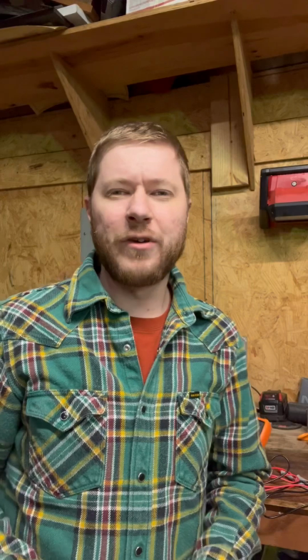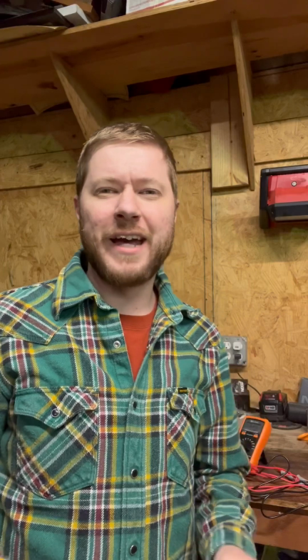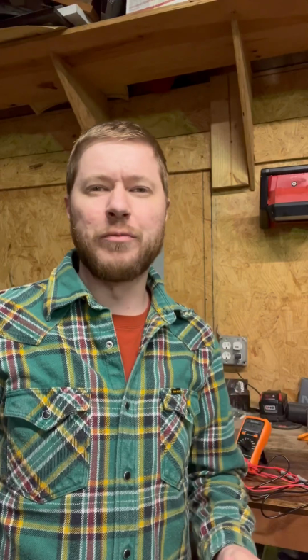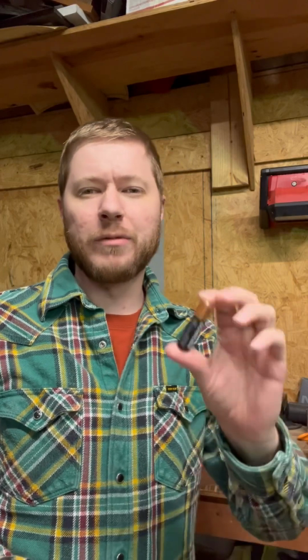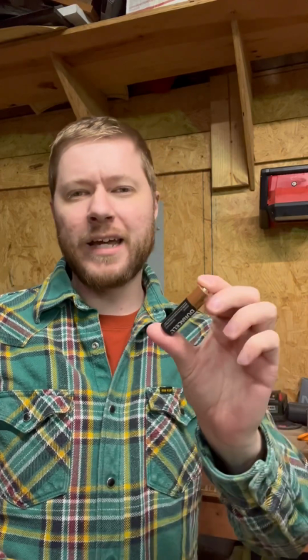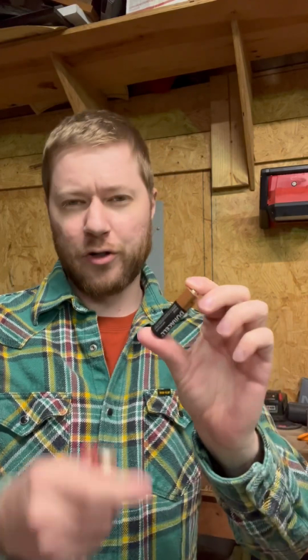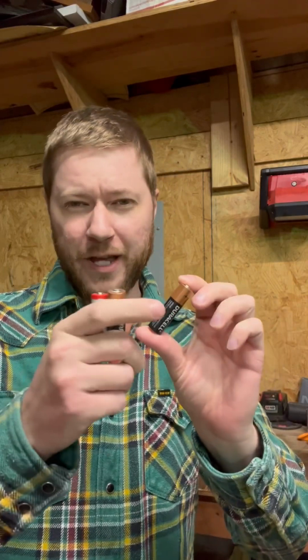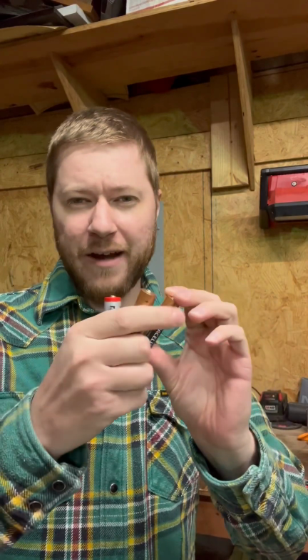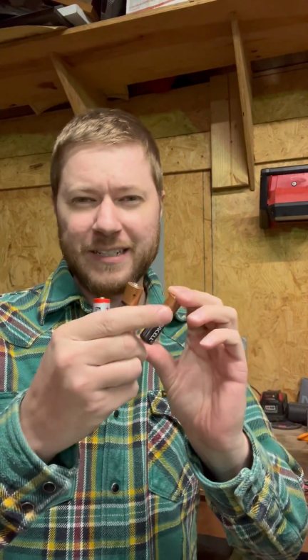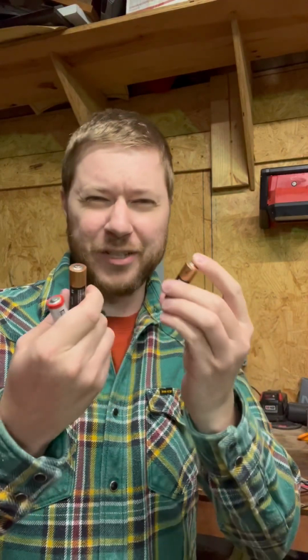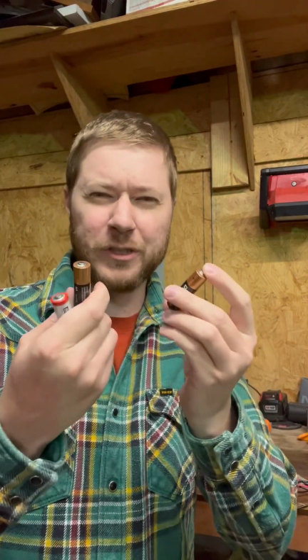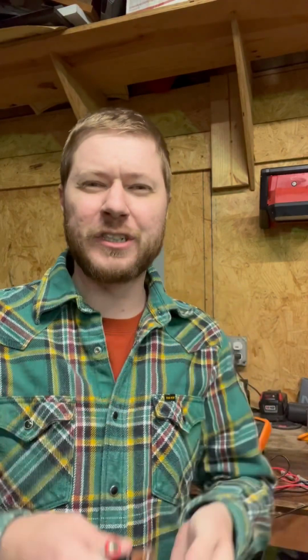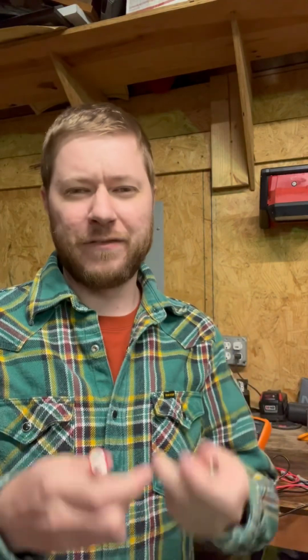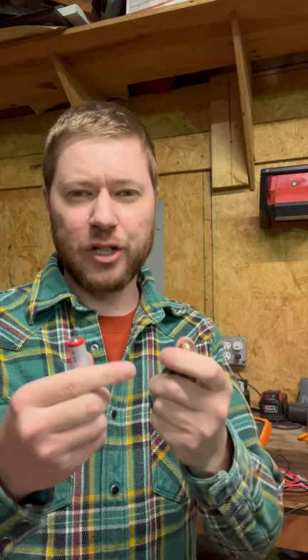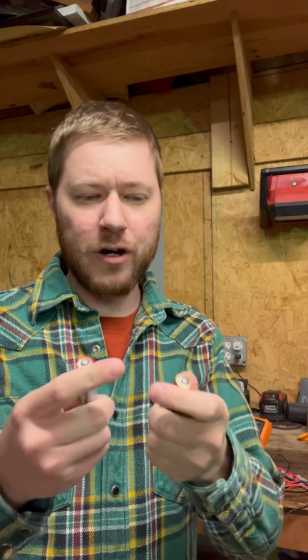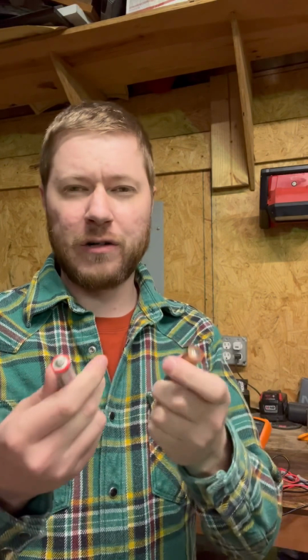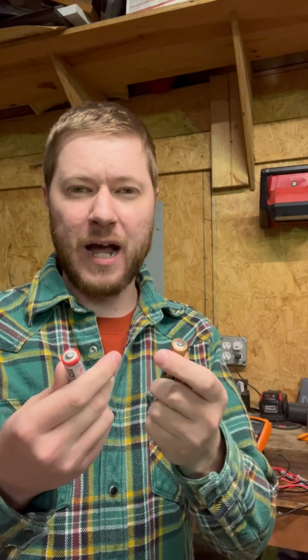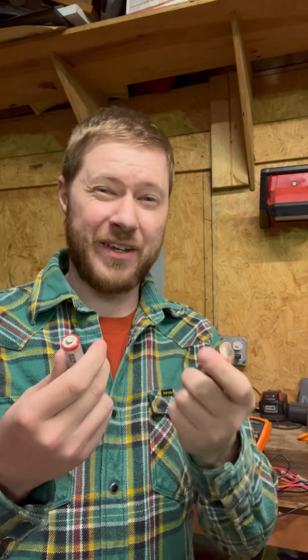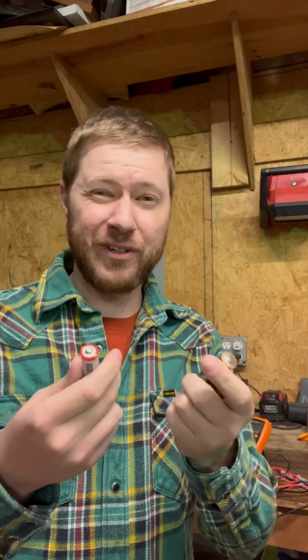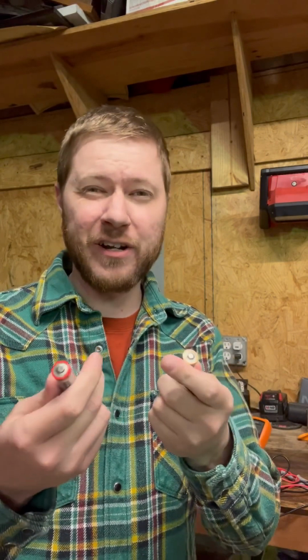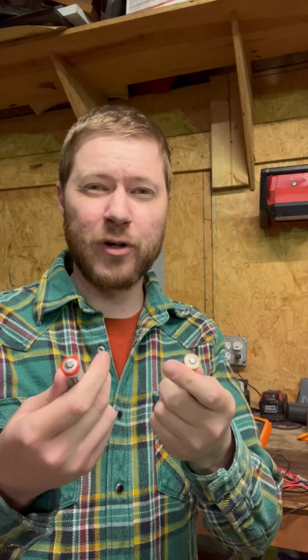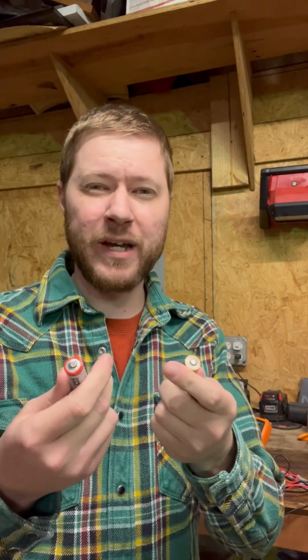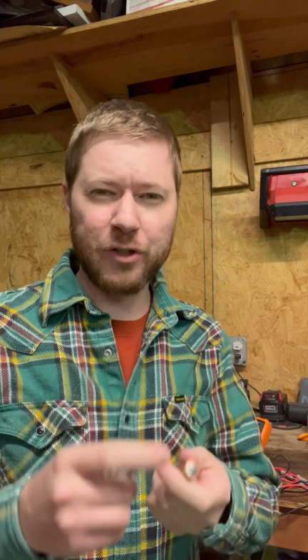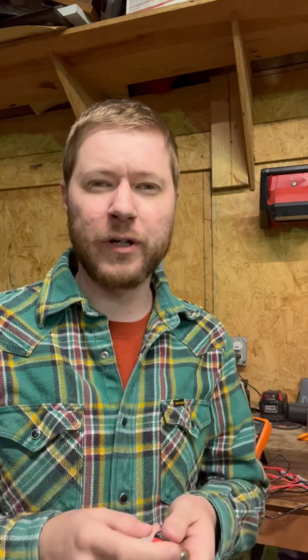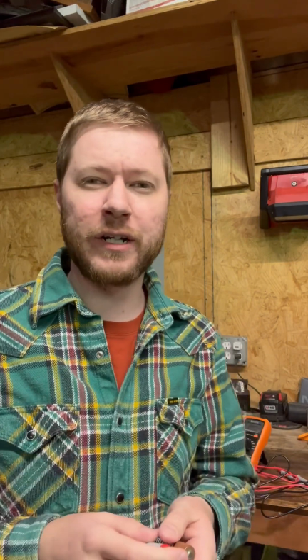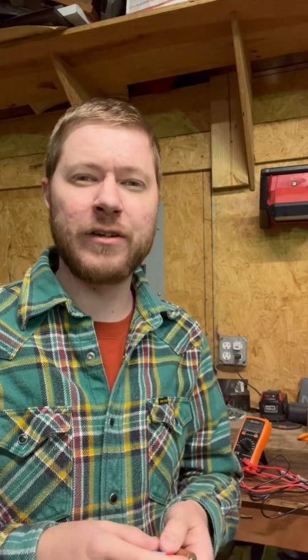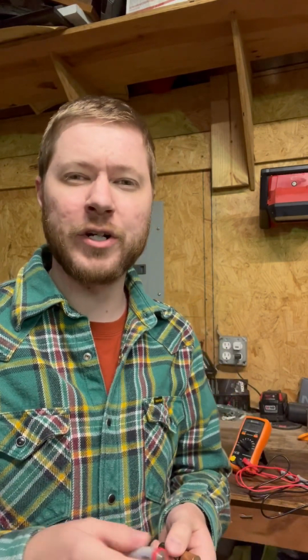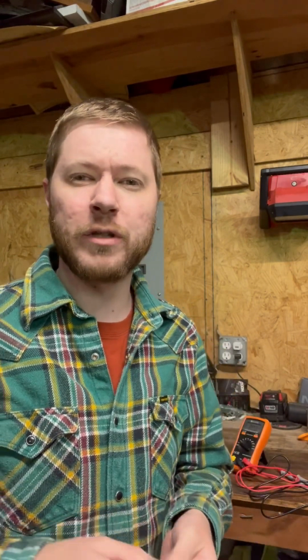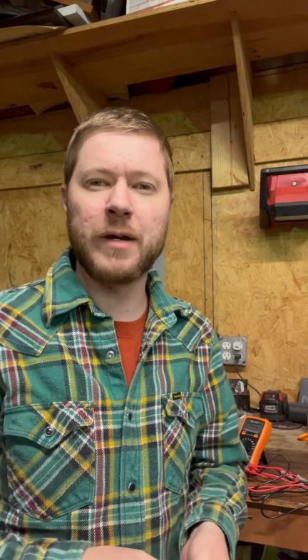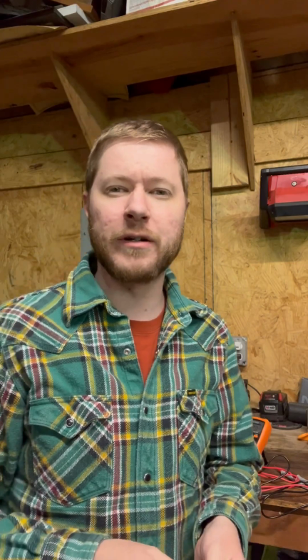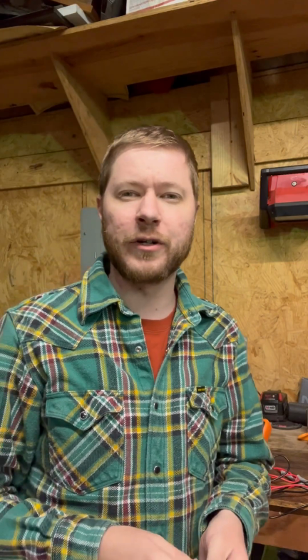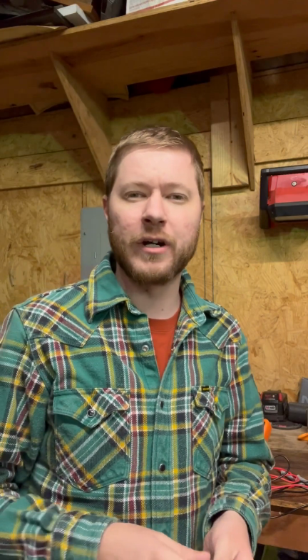Have you ever had some AA or AAA batteries that you weren't sure if they had a charge or not, if they were good, or you need to throw them away? Let me show you a quick trick on how you can measure them with a multimeter and know if they're good or not.